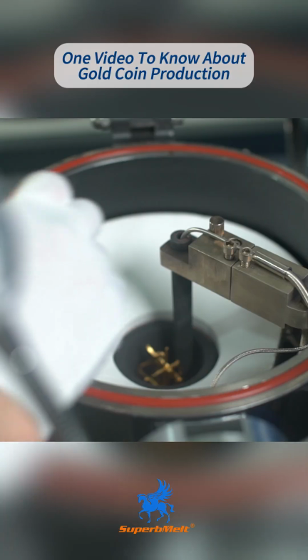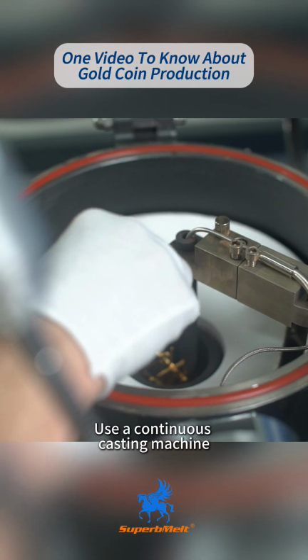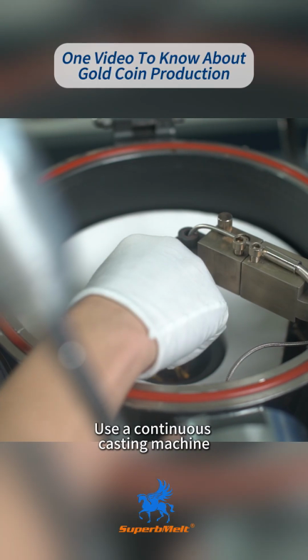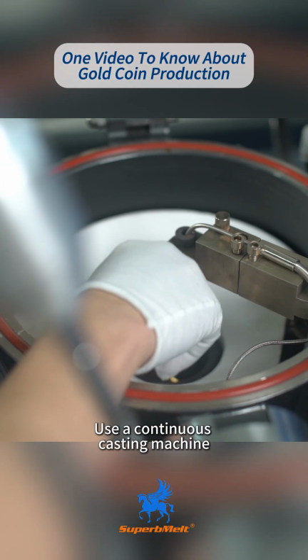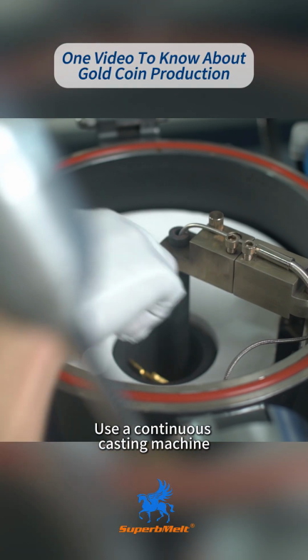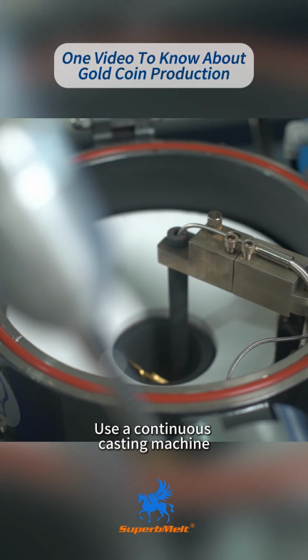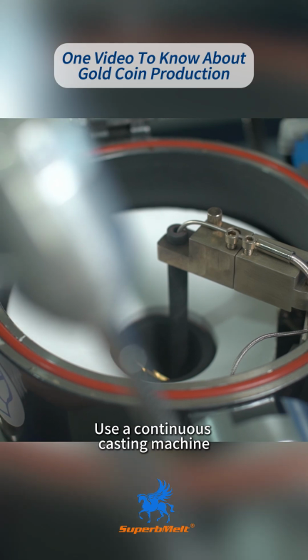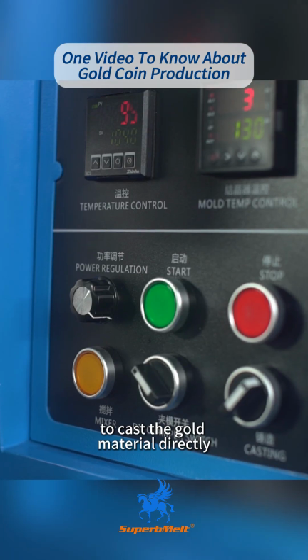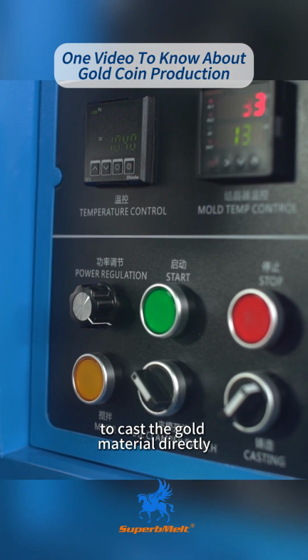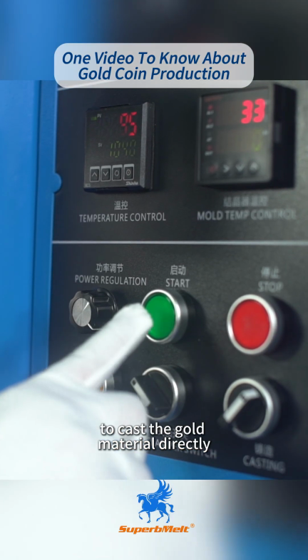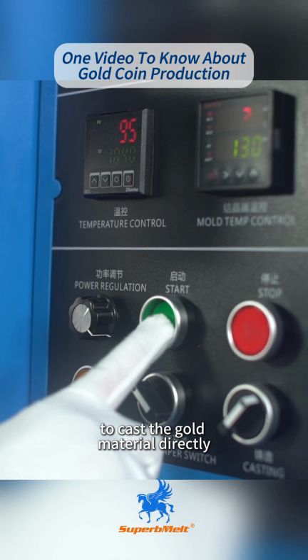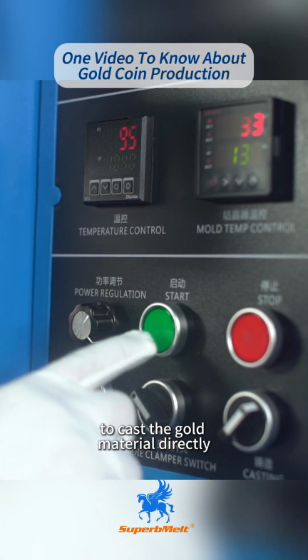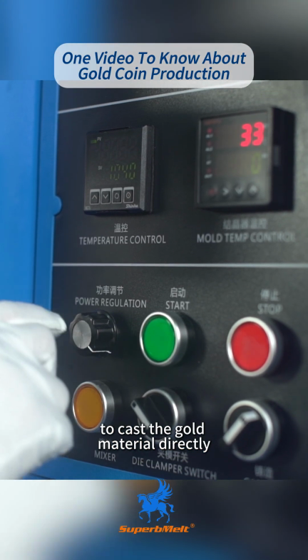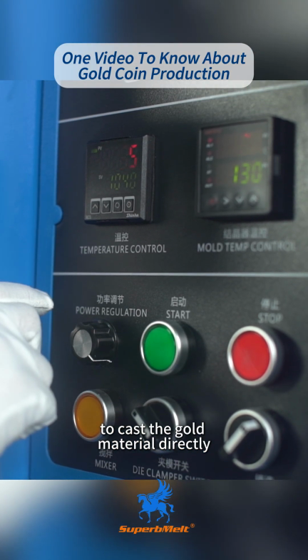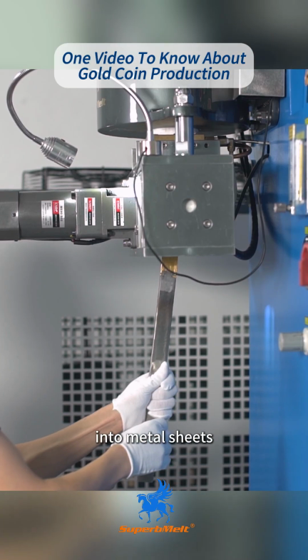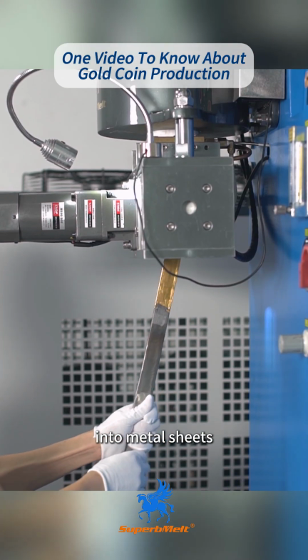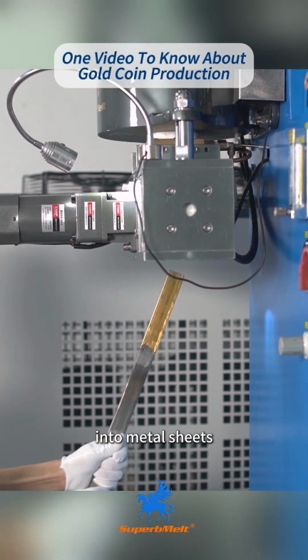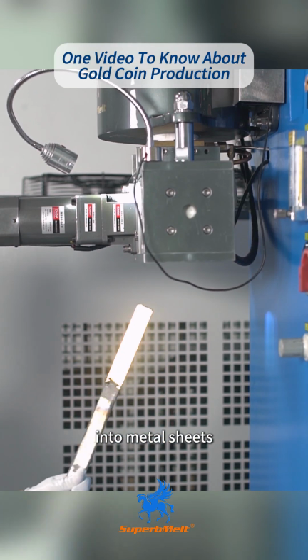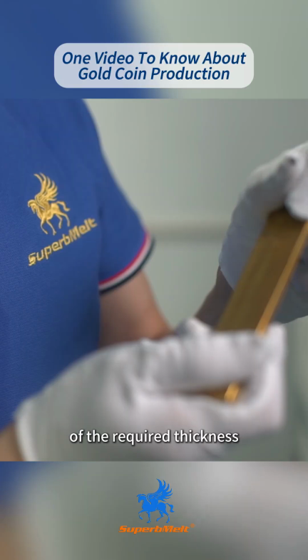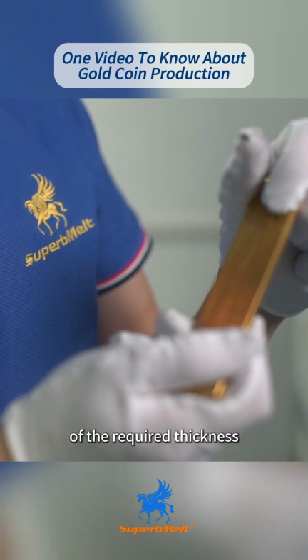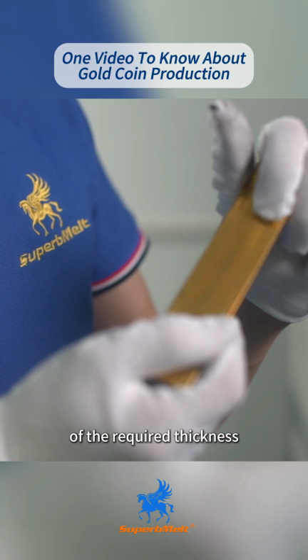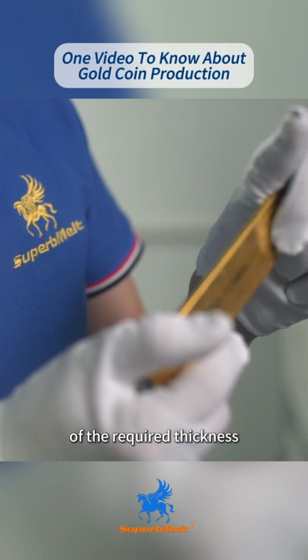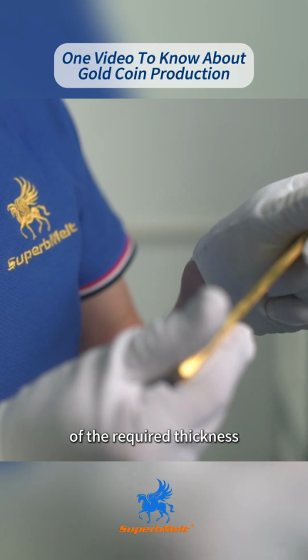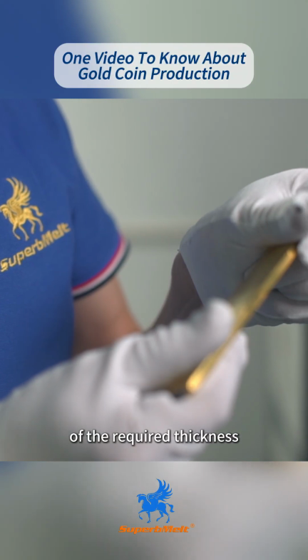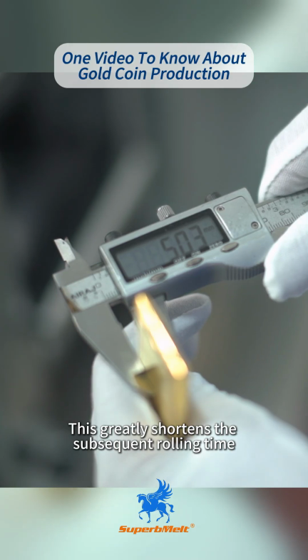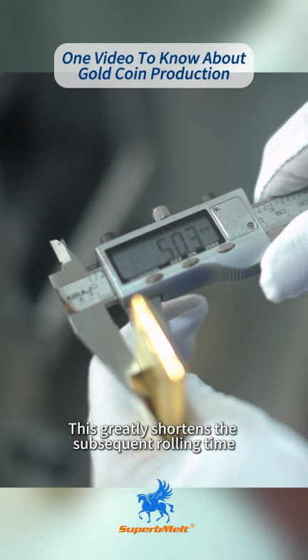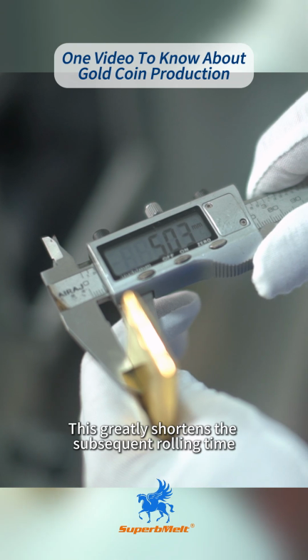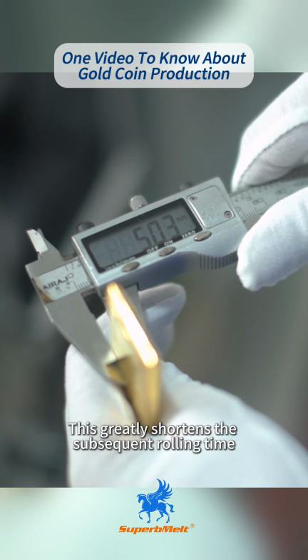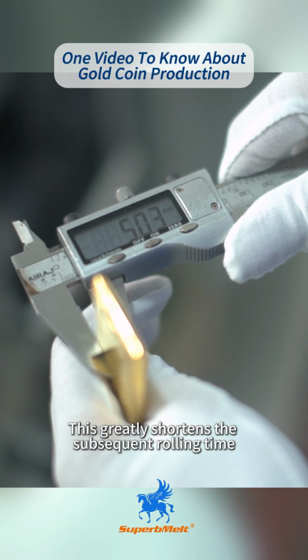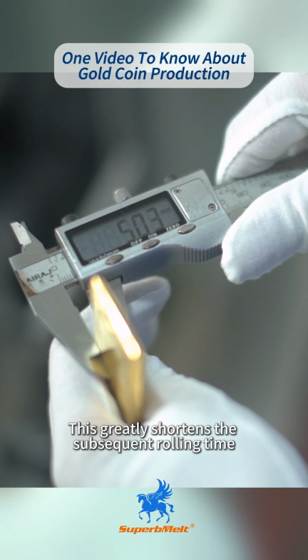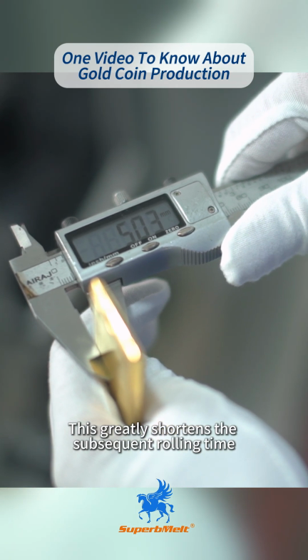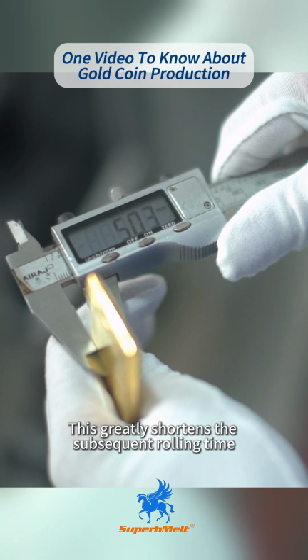Step 2: Use a continuous casting machine to cast the gold material directly into metal sheets of the required thickness. This greatly shortens the subsequent rolling time.